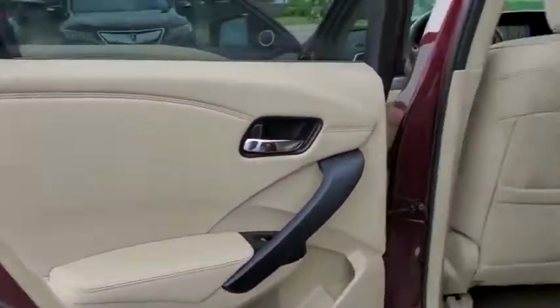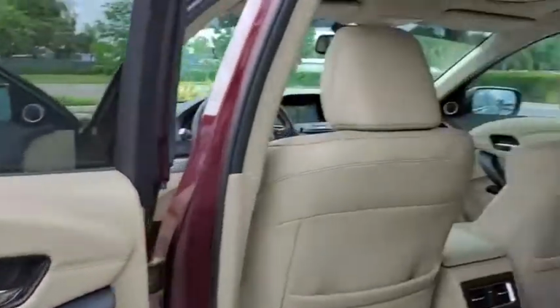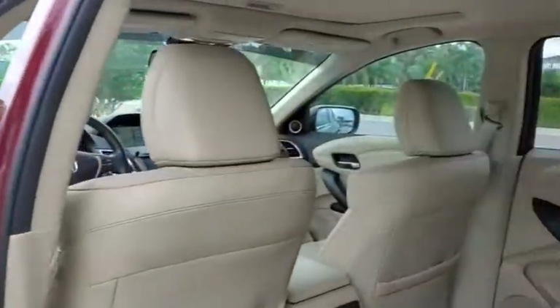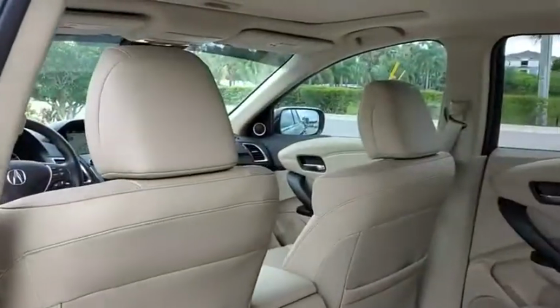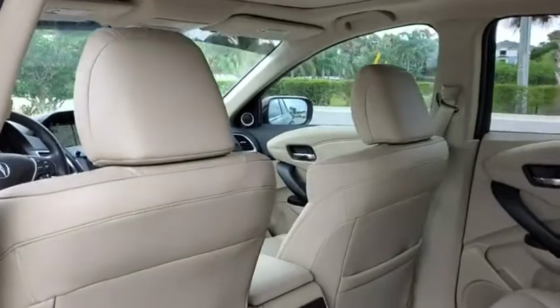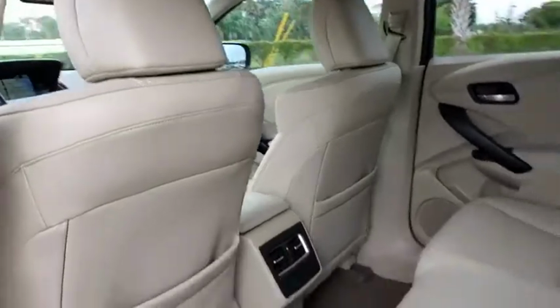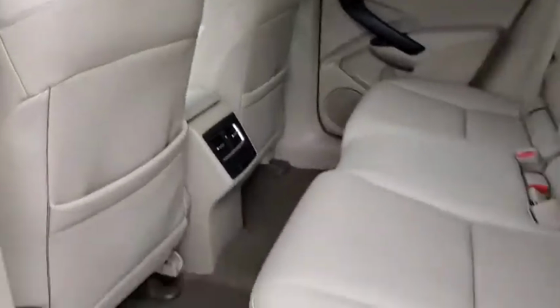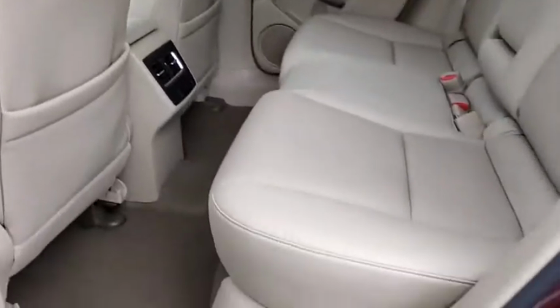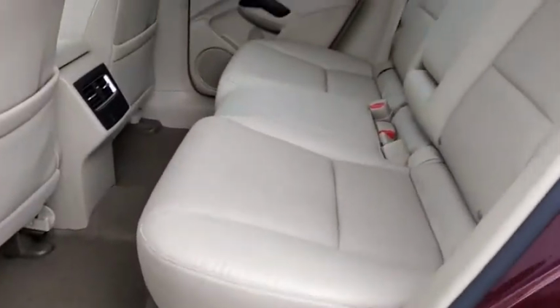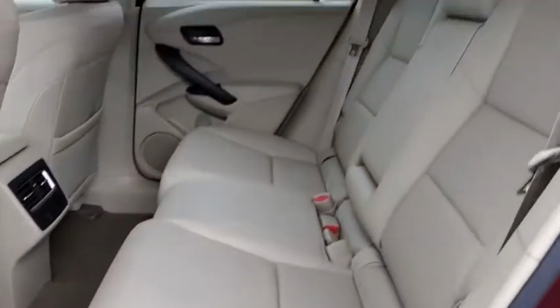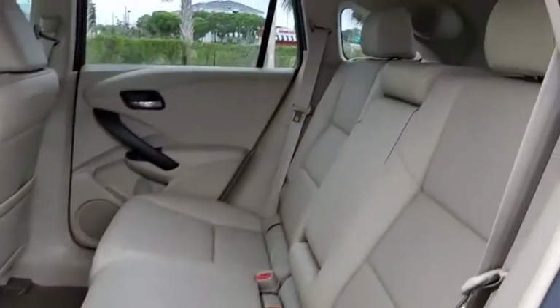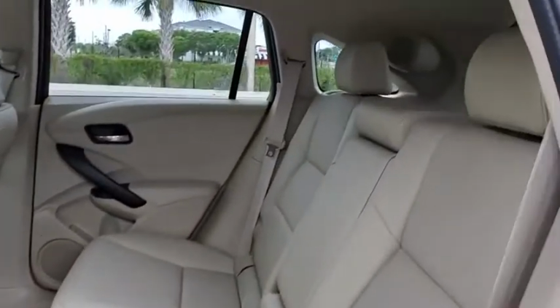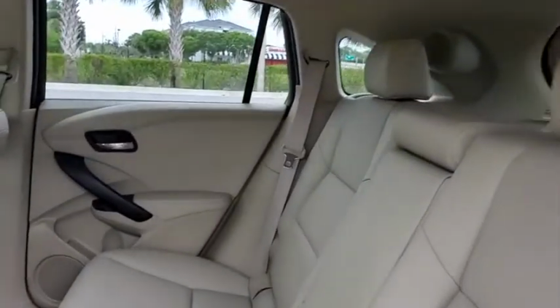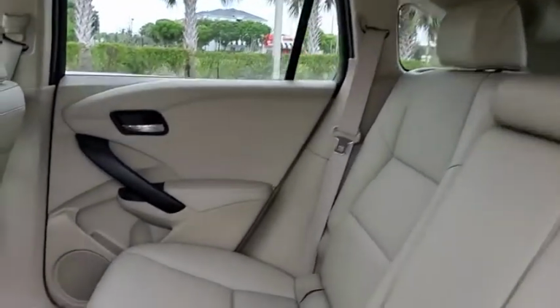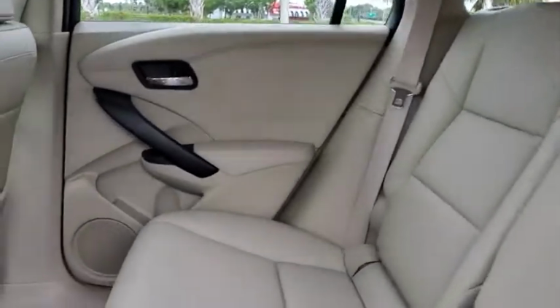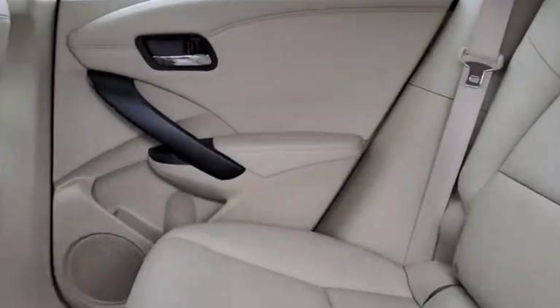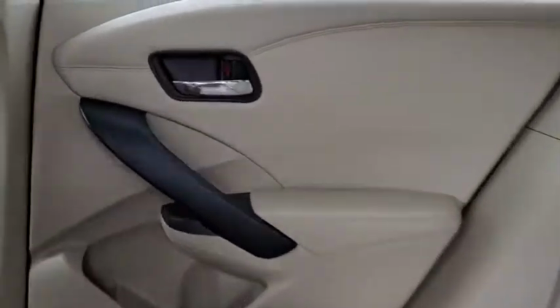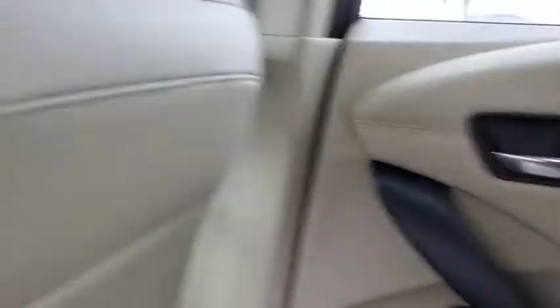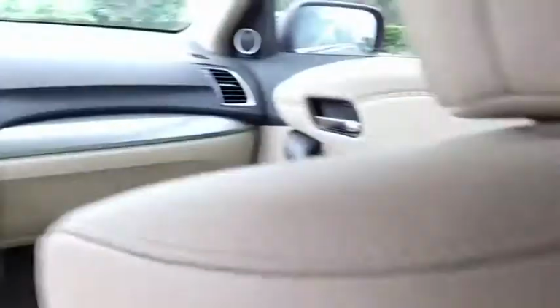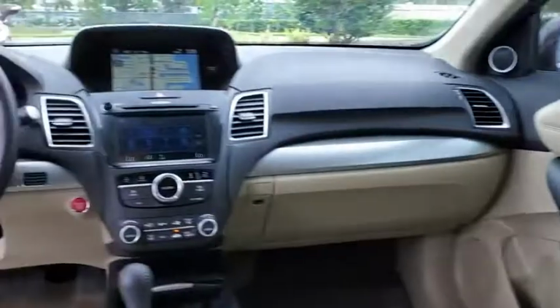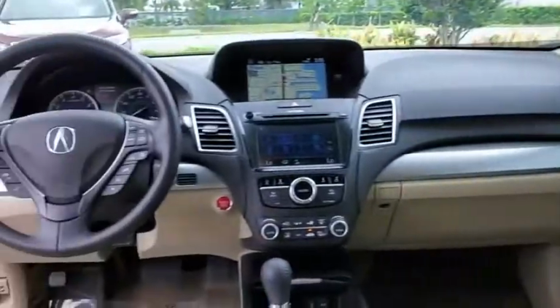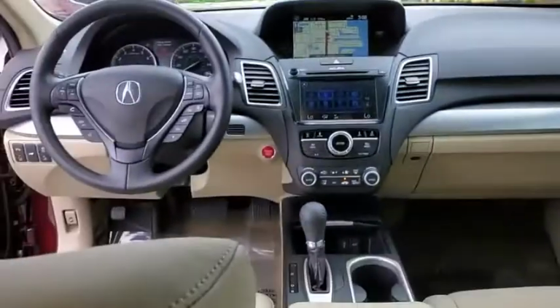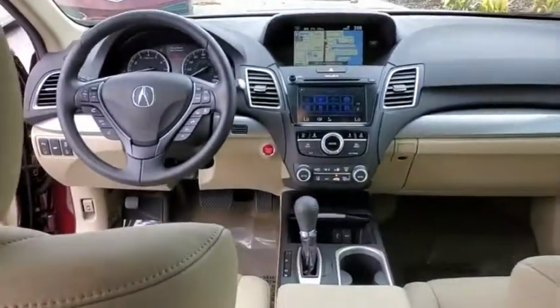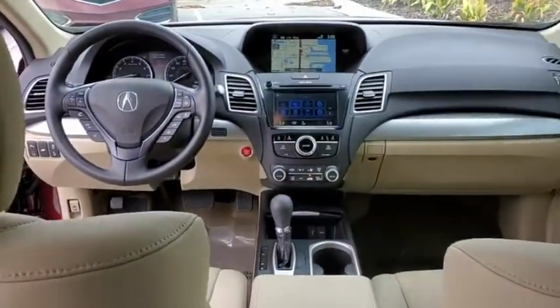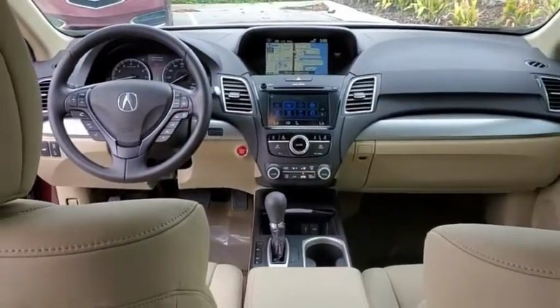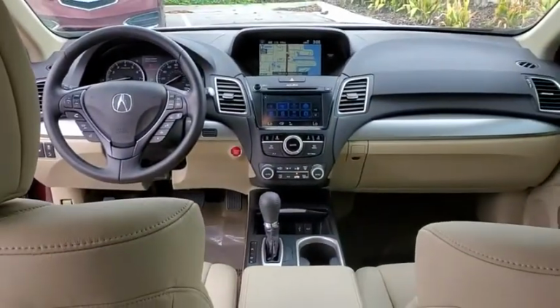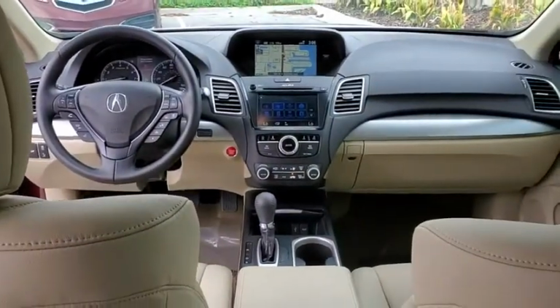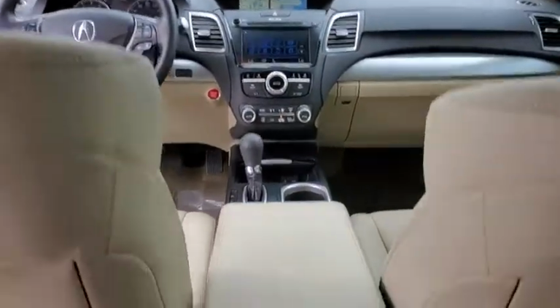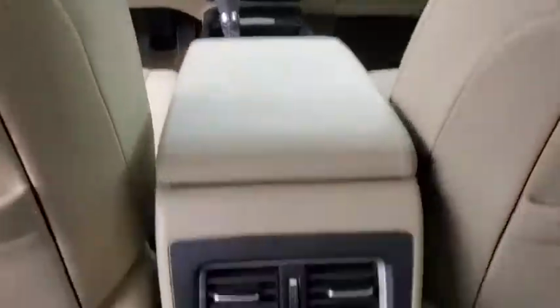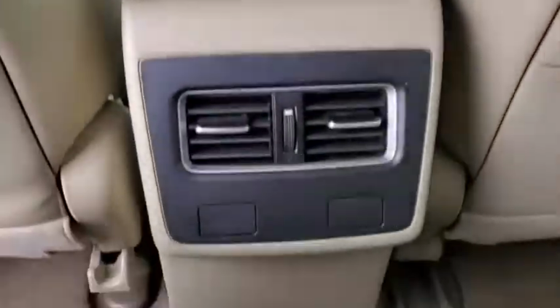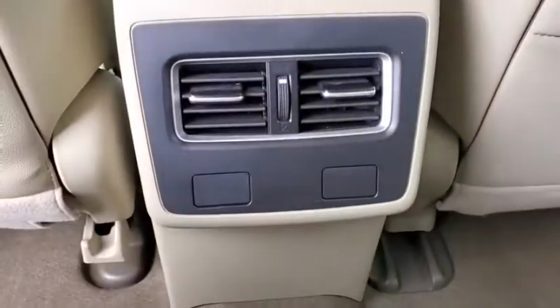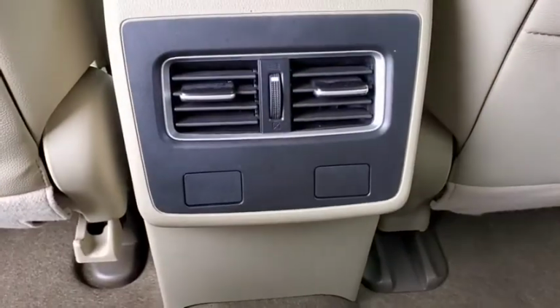Navigation system, power passenger seat, lane departure warning, power liftgate, heated seat, traction control, backup camera, dual airbags, leather-wrapped steering wheel, Bluetooth.